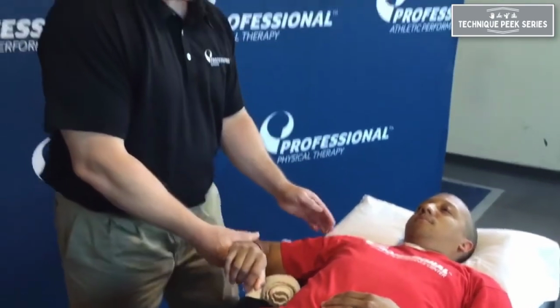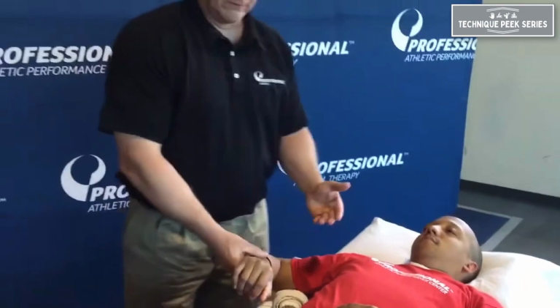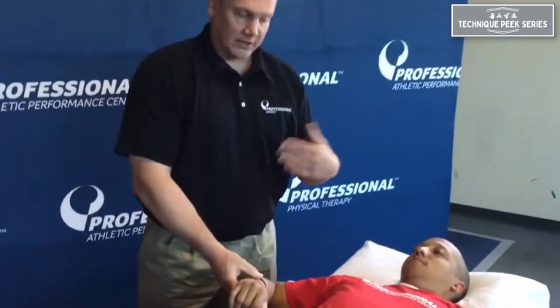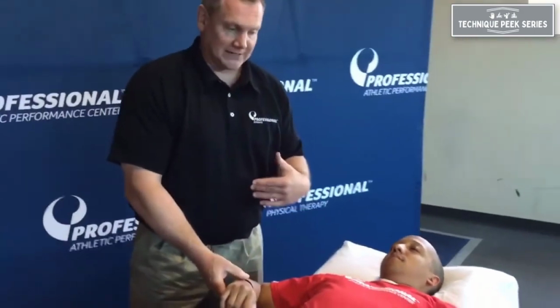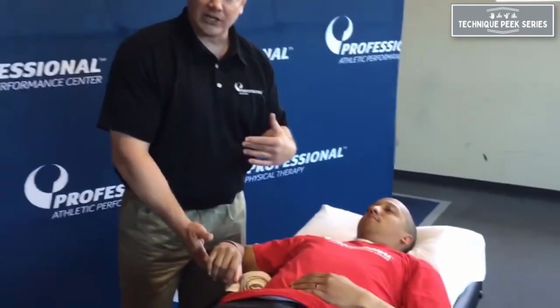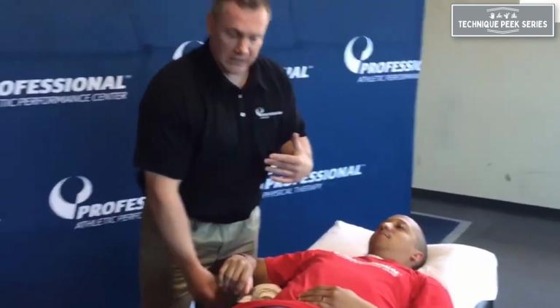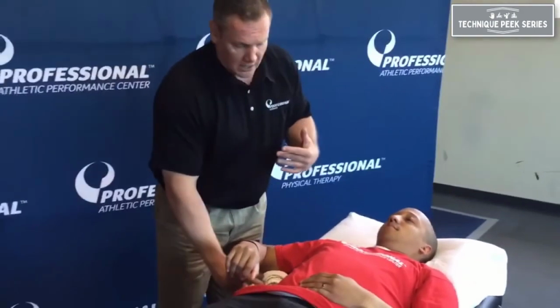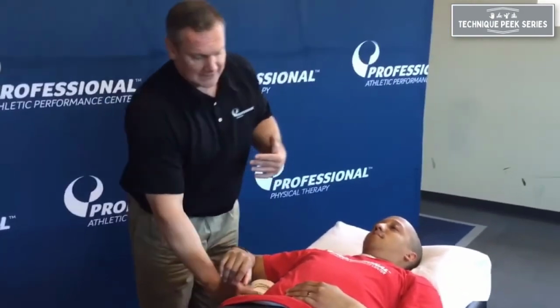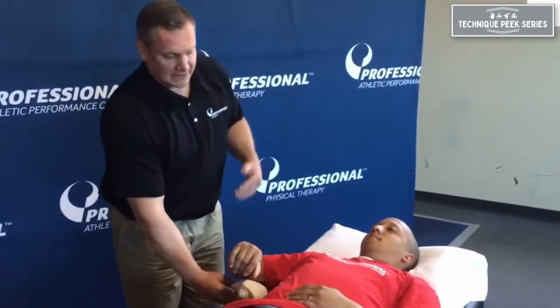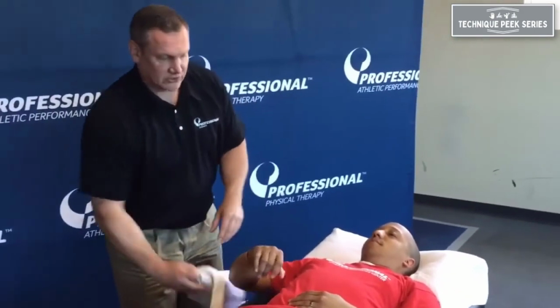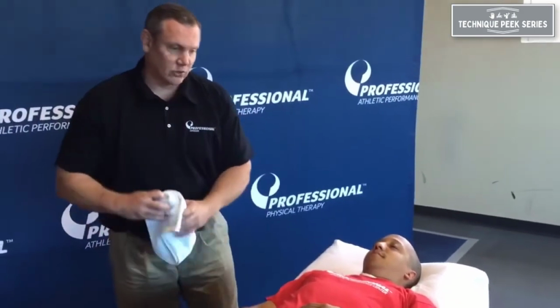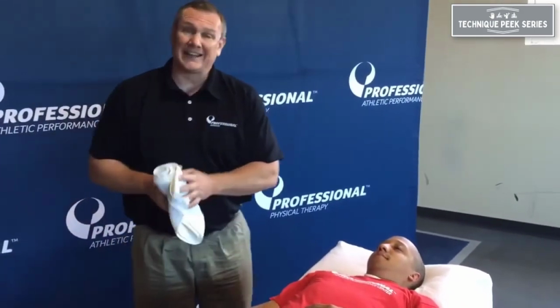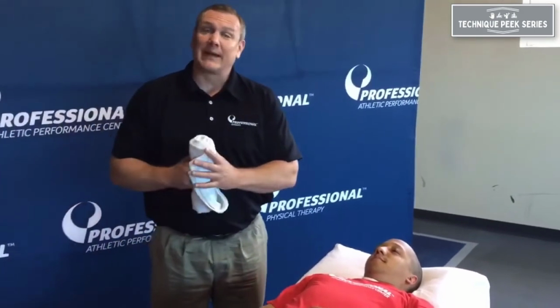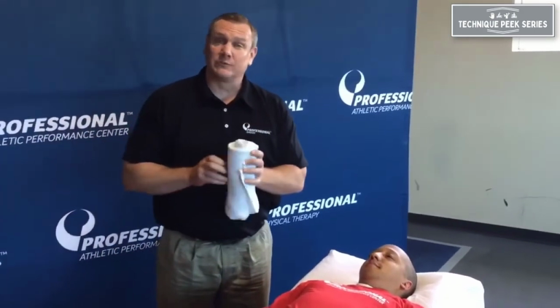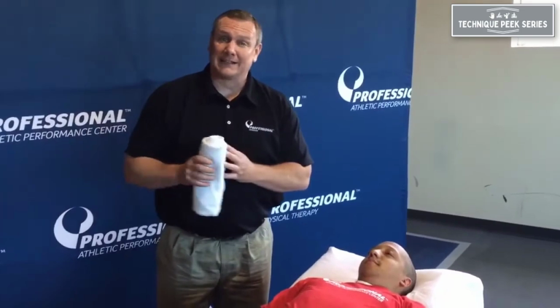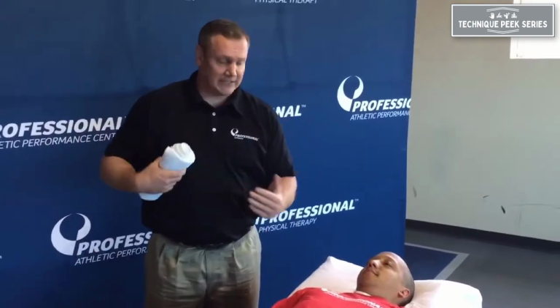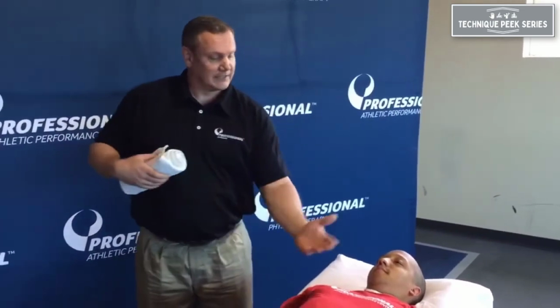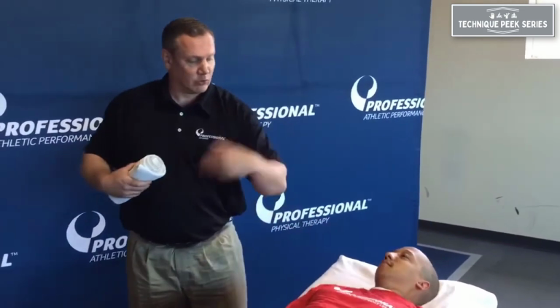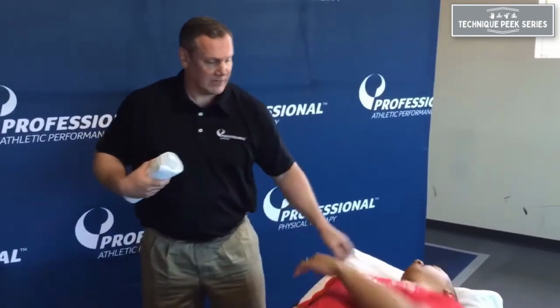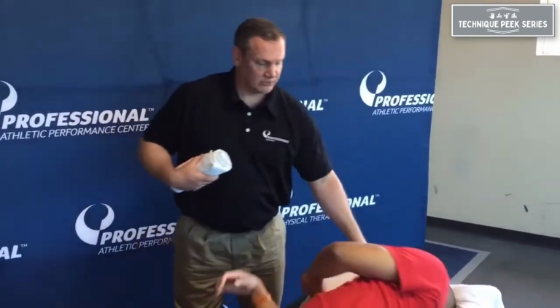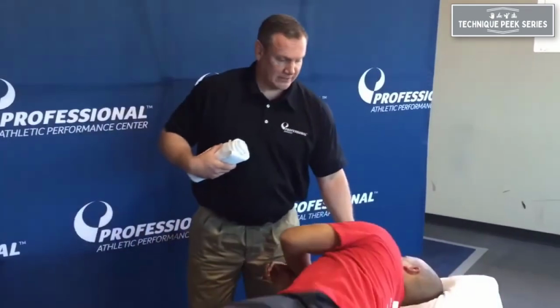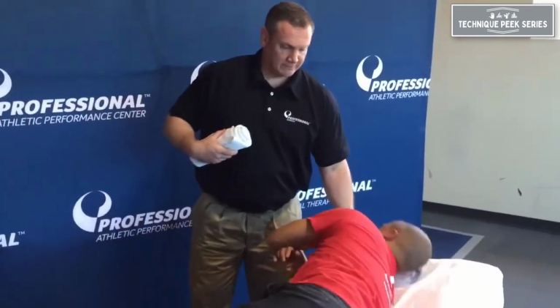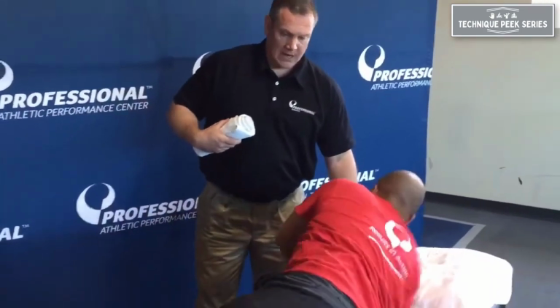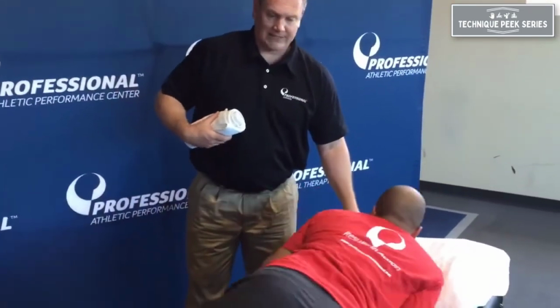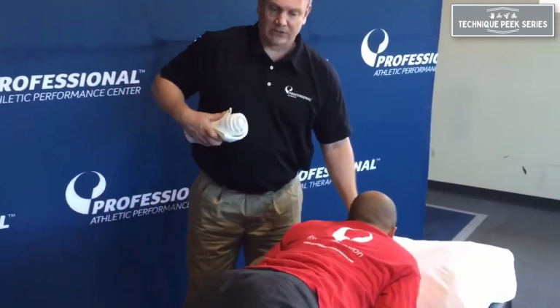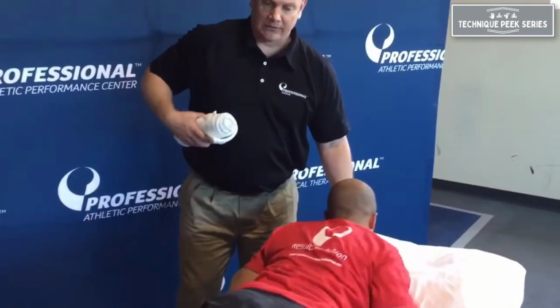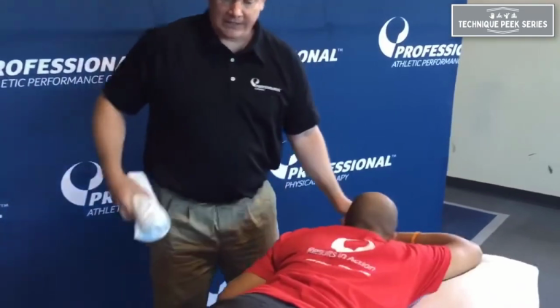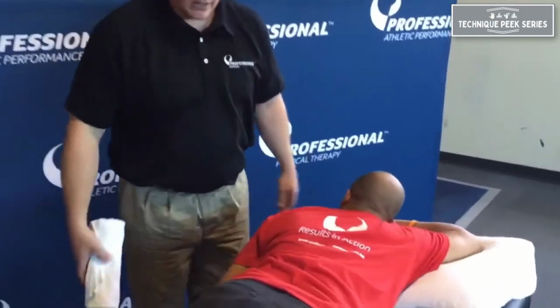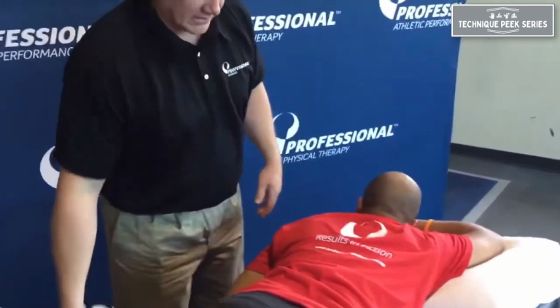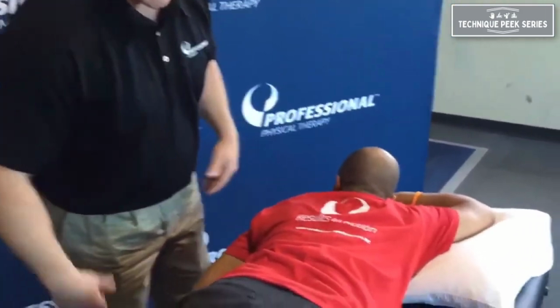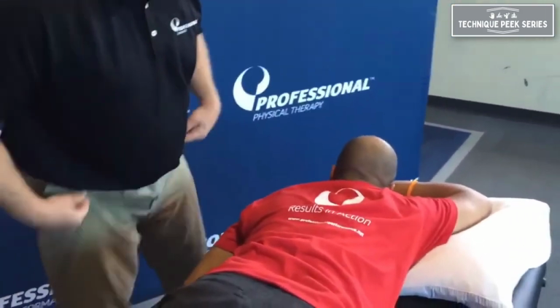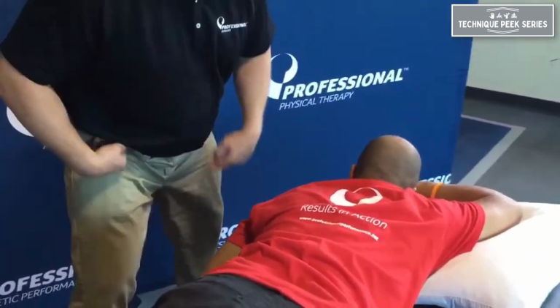So we devised the chicken wing technique that I first saw Todd Ellenbecker use back in the 90s. Let's have you roll over onto your stomach. I've adapted this well in the clinic ever since and it's been very effective.